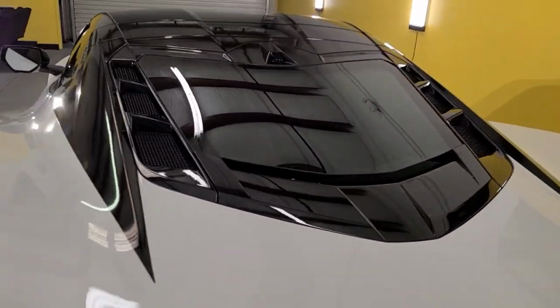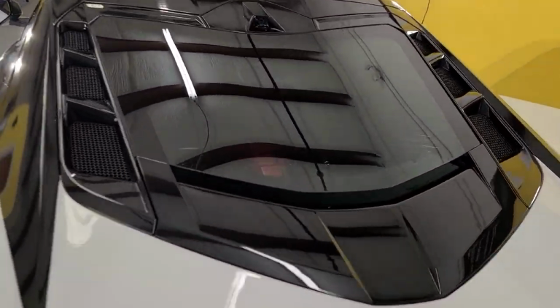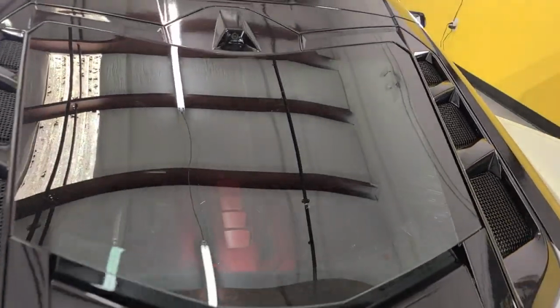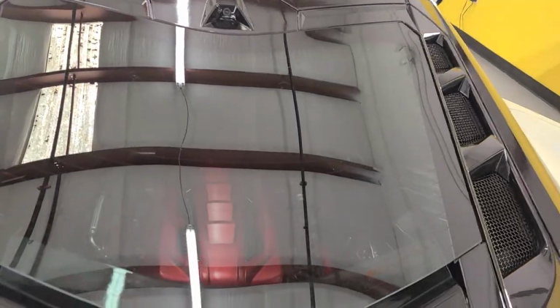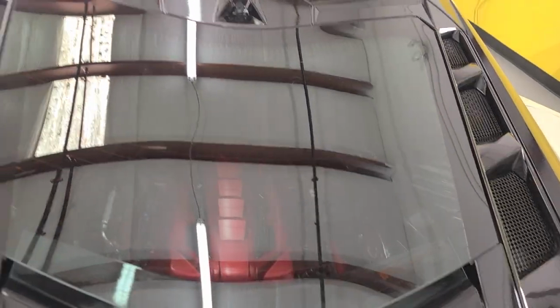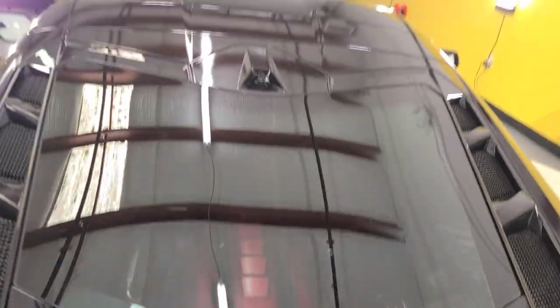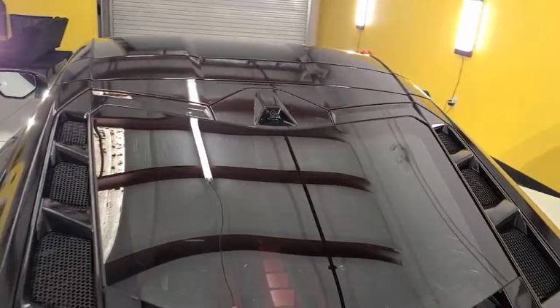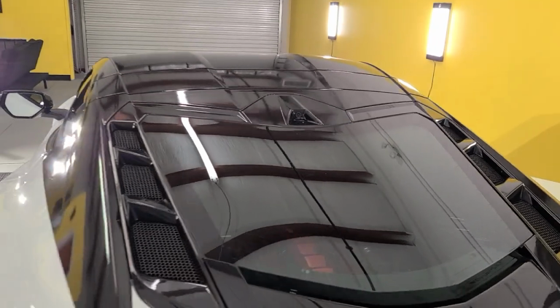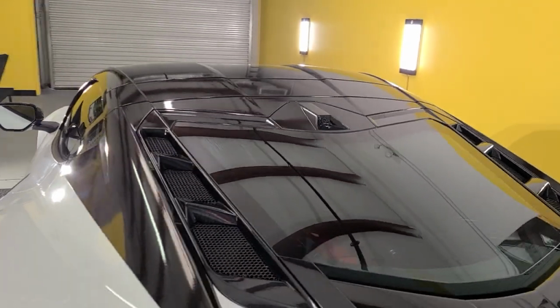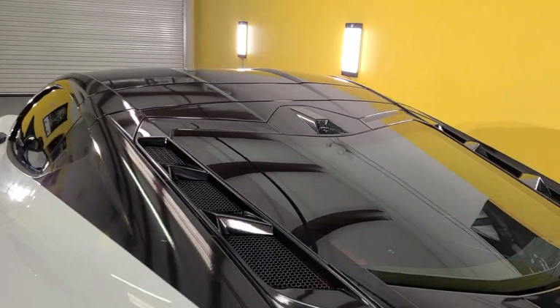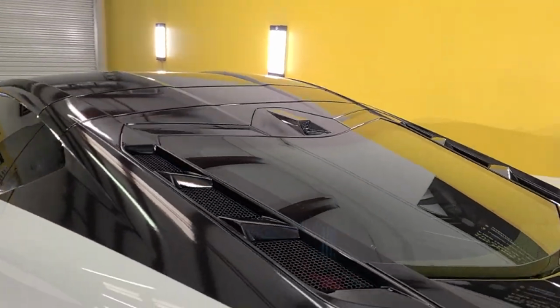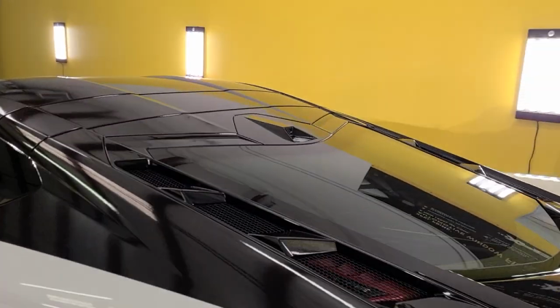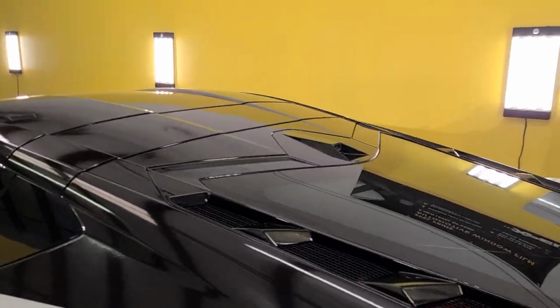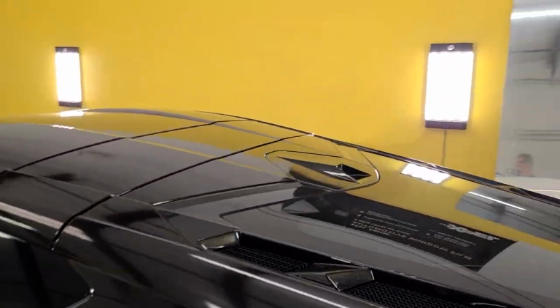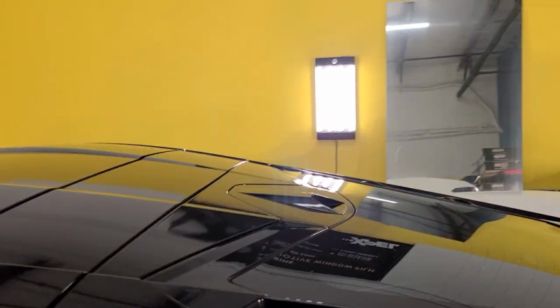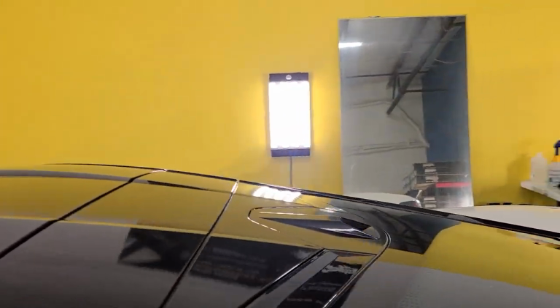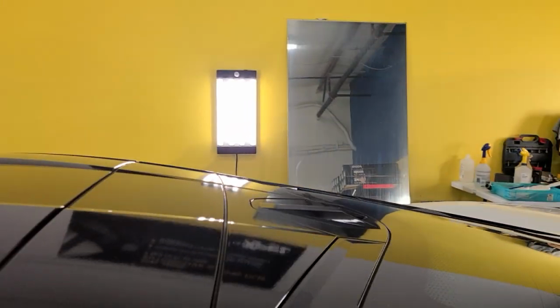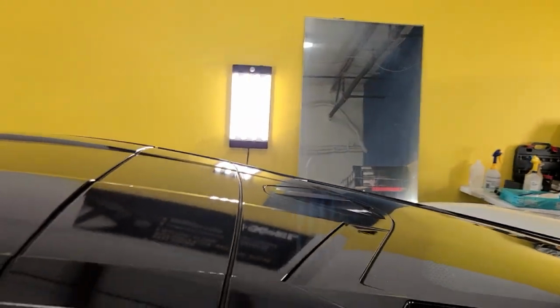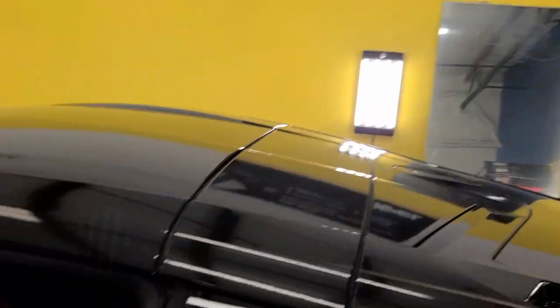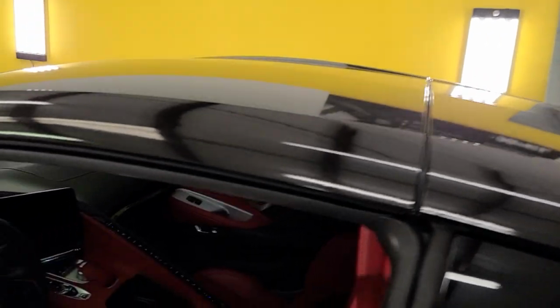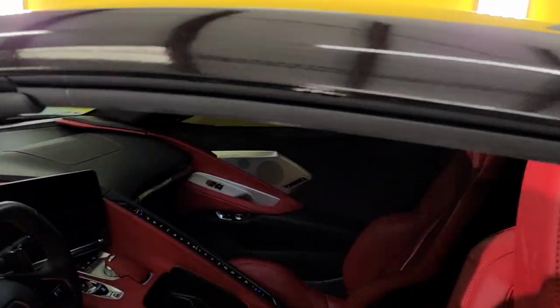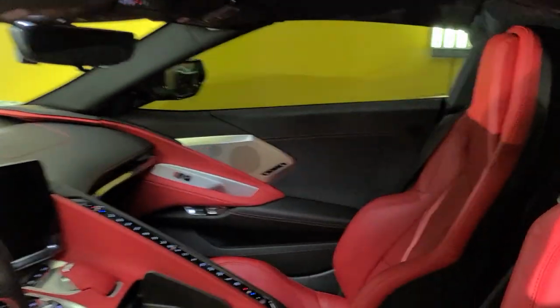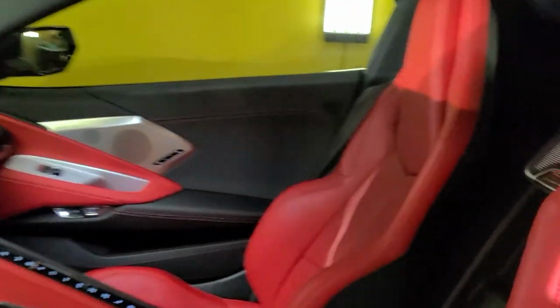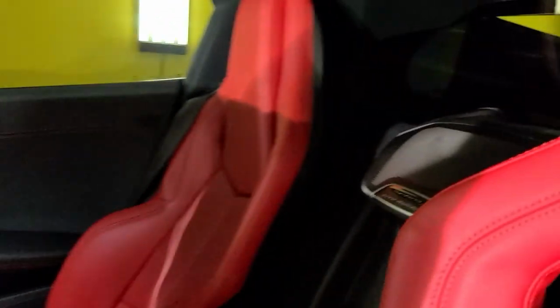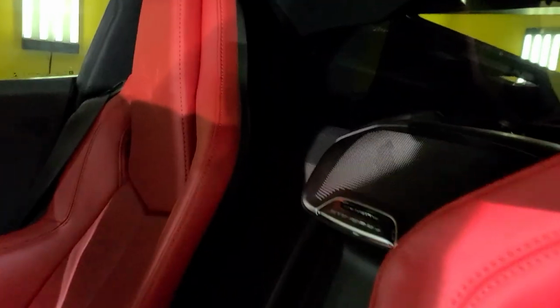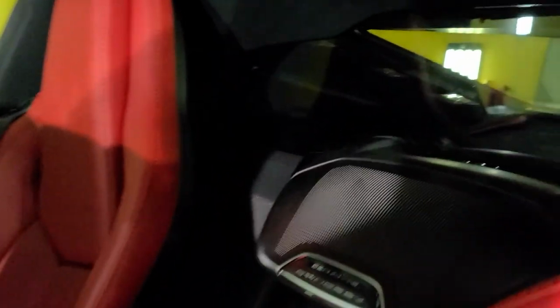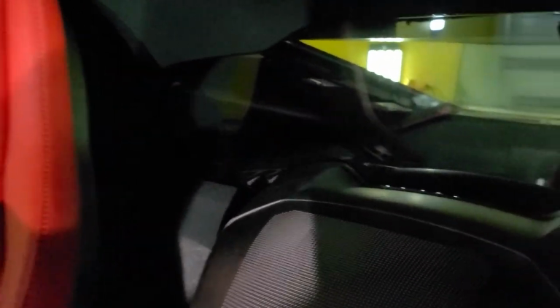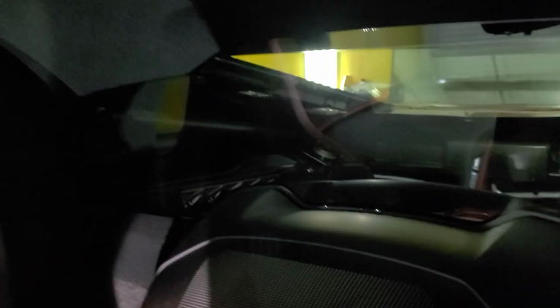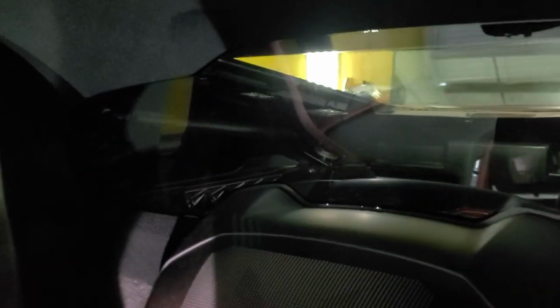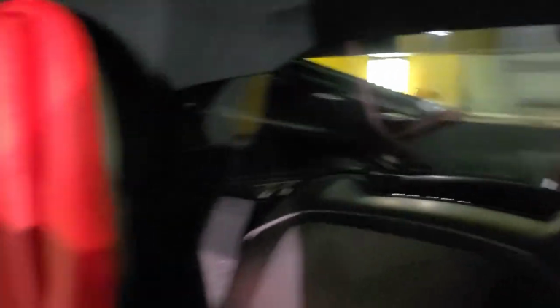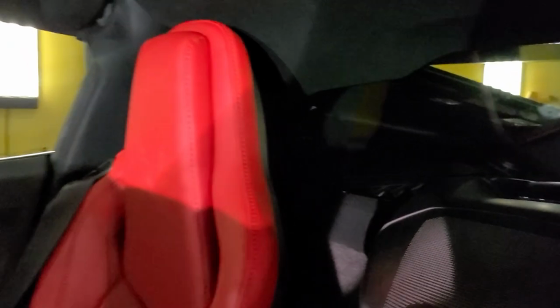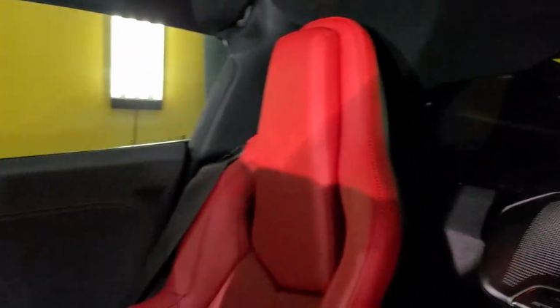You'll notice that the engine is underneath this rear window, so a lot of people are deciding not to tint that window, but instead doing the inside window. That way it keeps the heat from the engine compartment from getting into the bay.